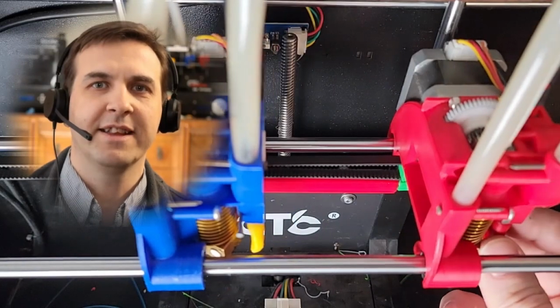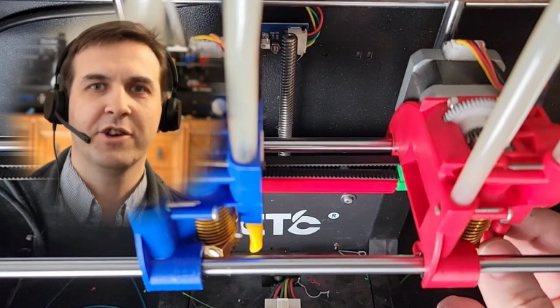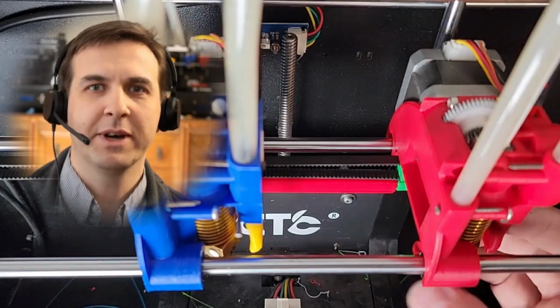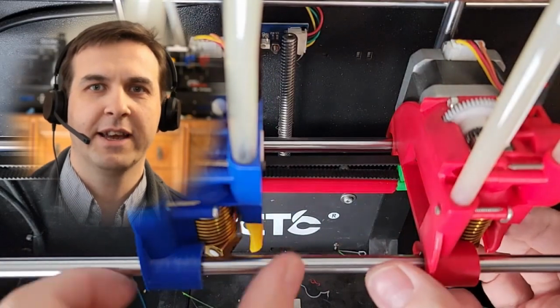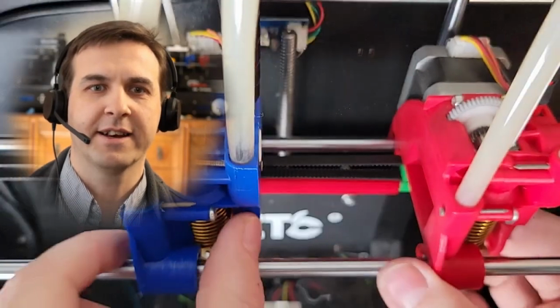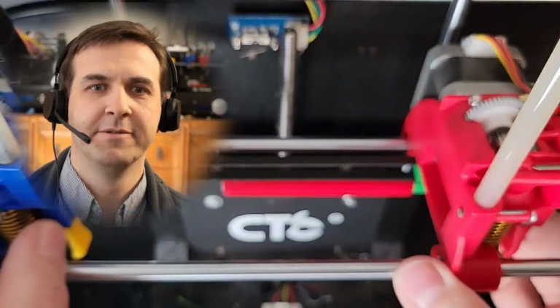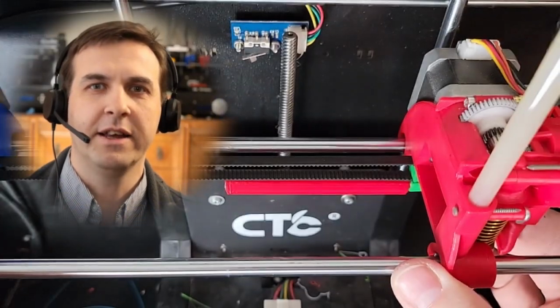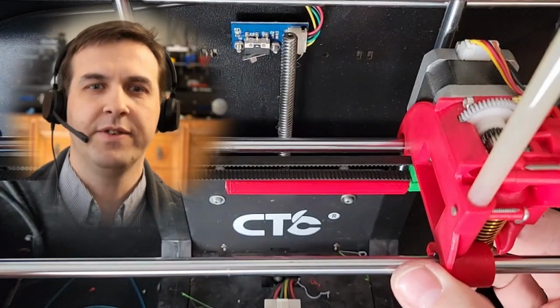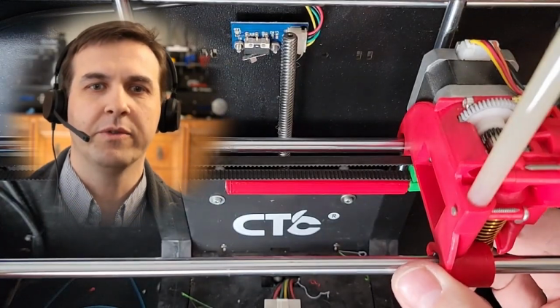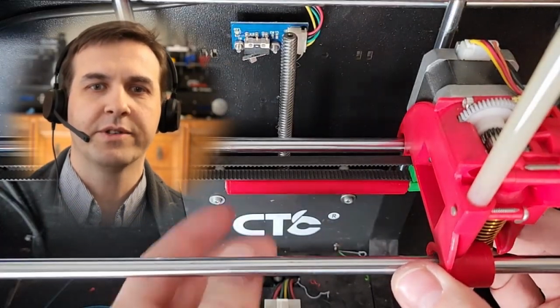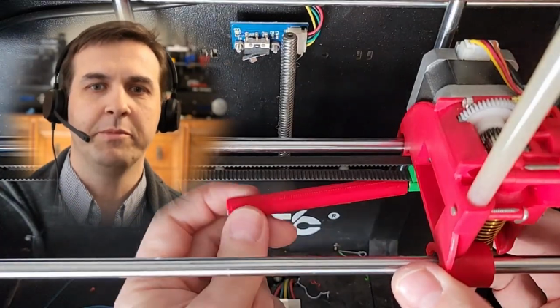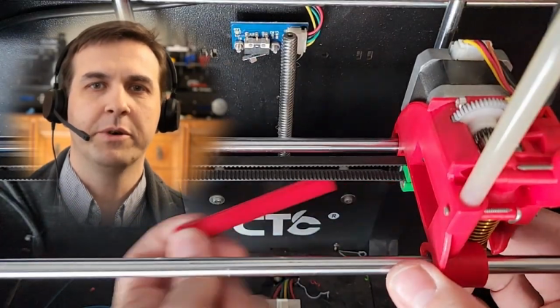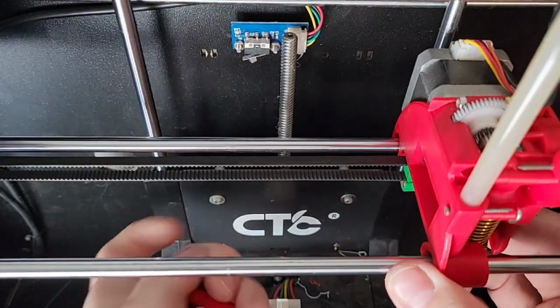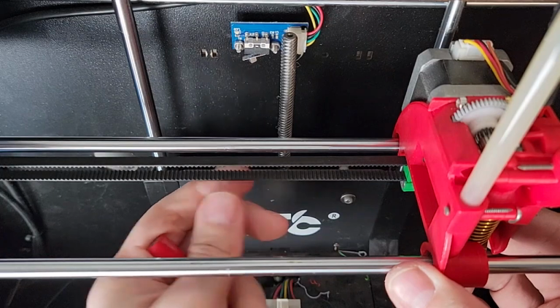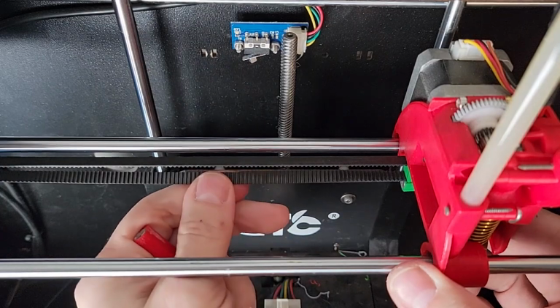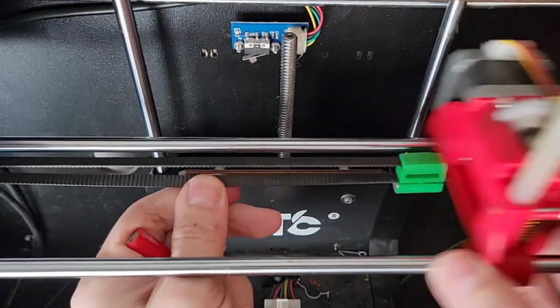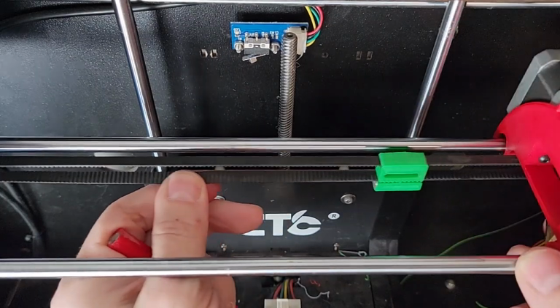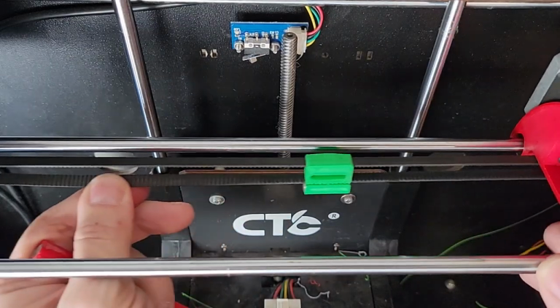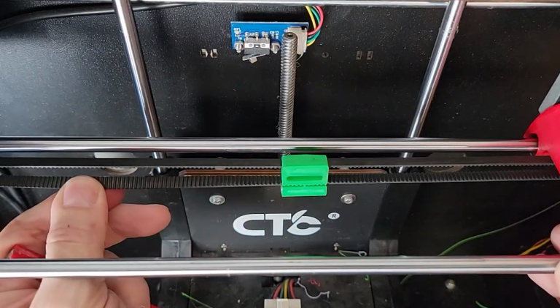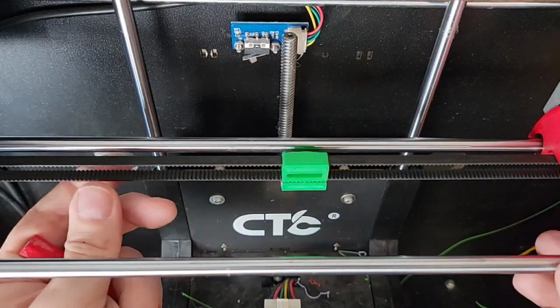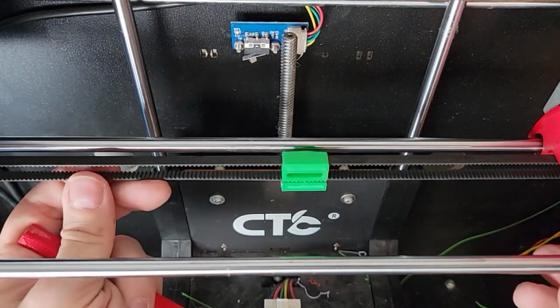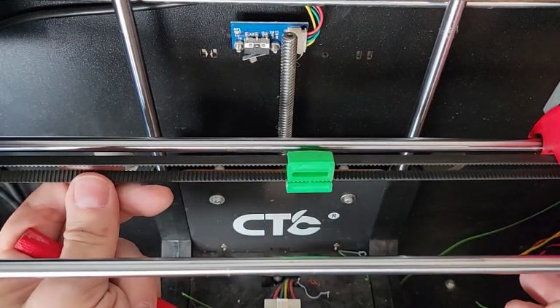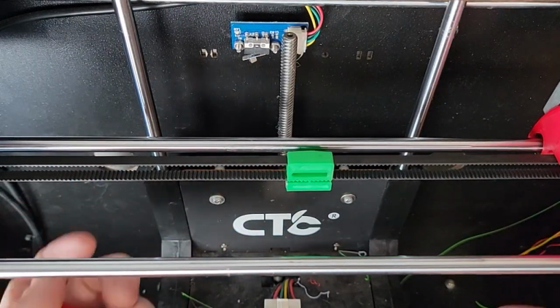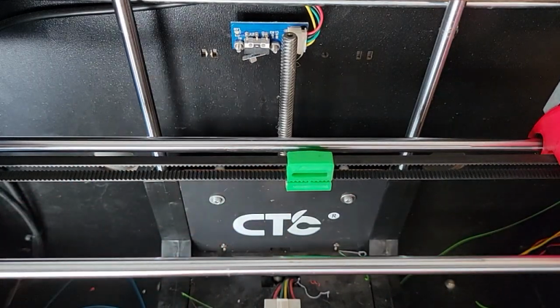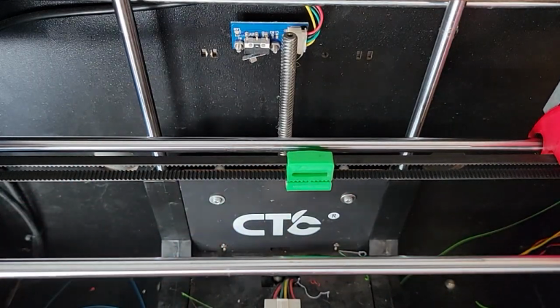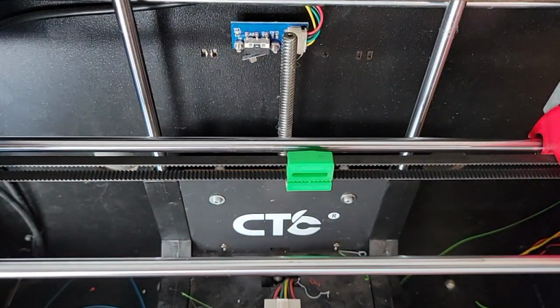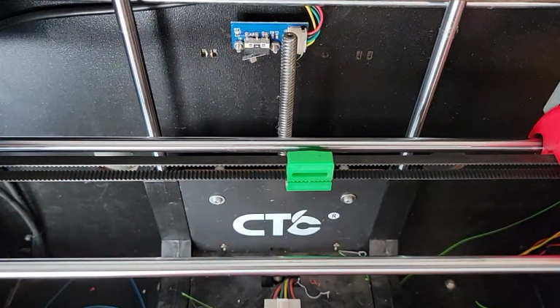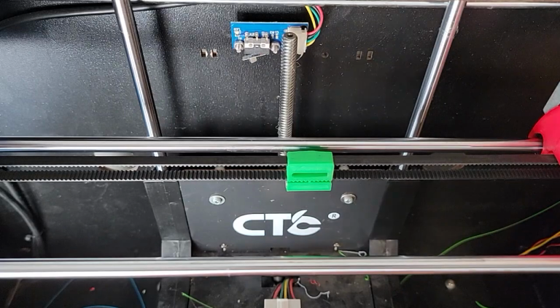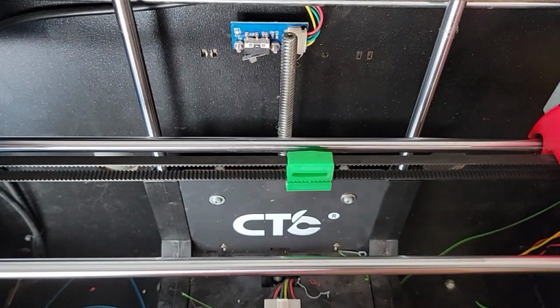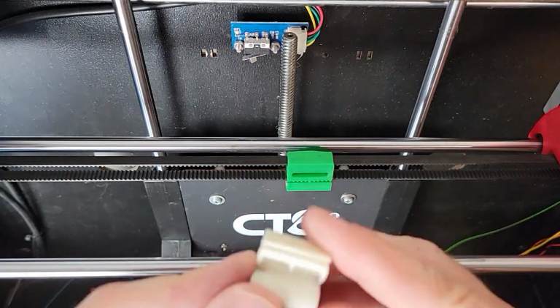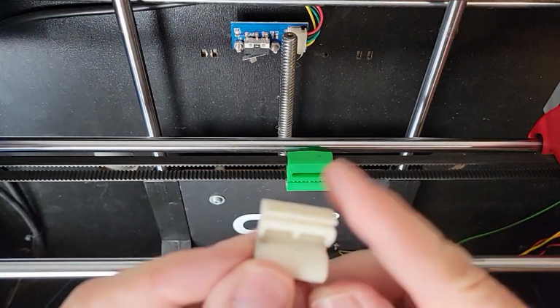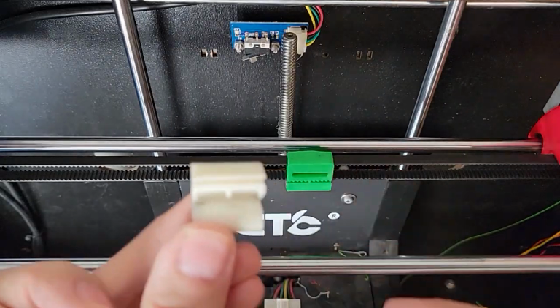Welcome back. Let's talk about magnetic IDEX. In today's video, we'll focus on the mirror mode. We just decoupled the carriage from the duplicator, and we'll install the white rabbit.